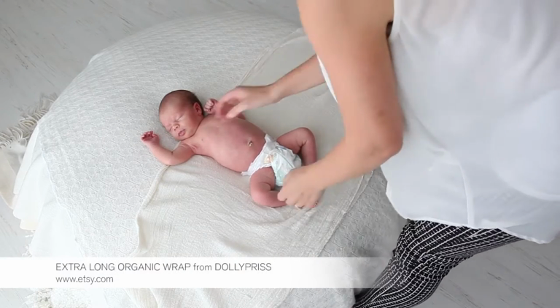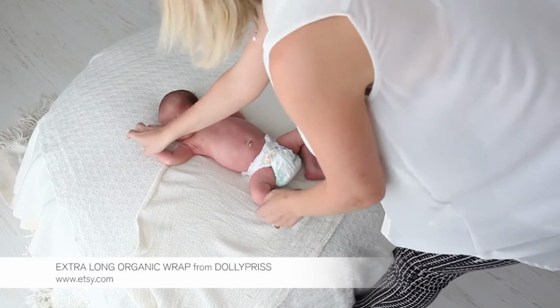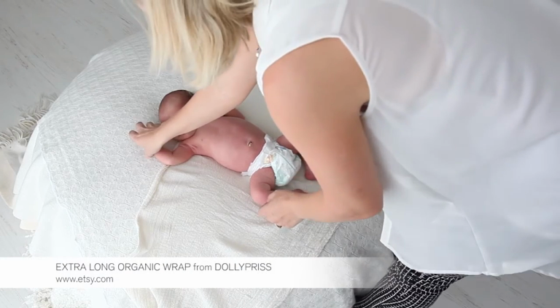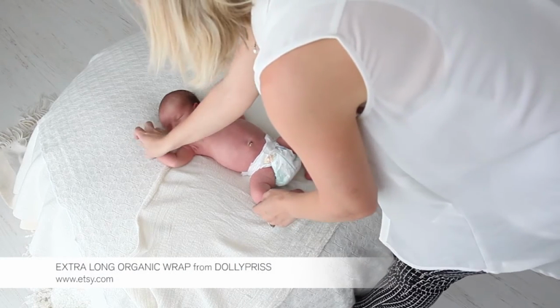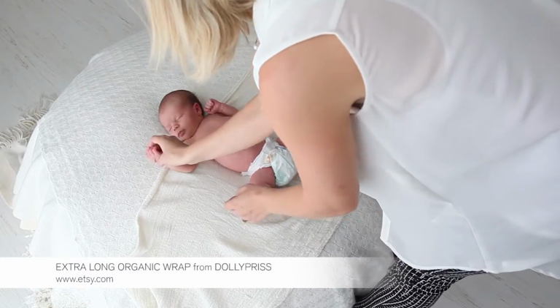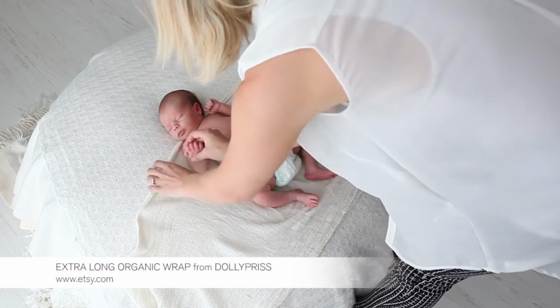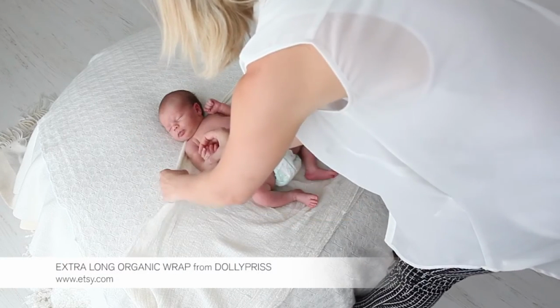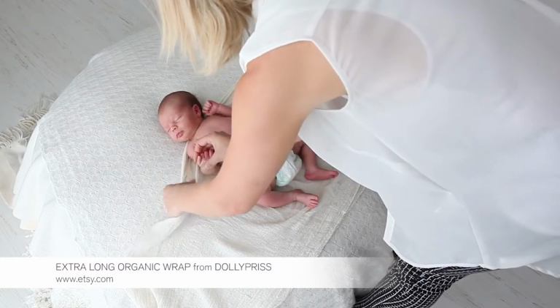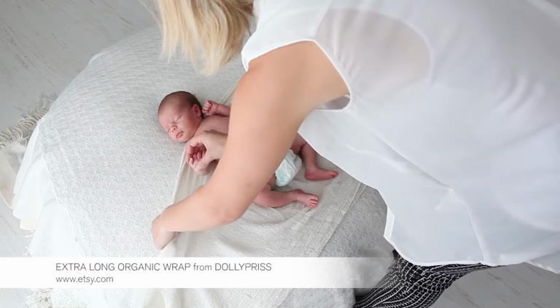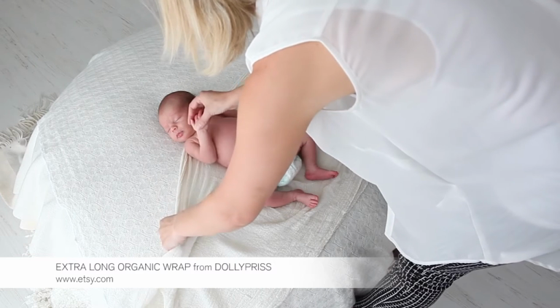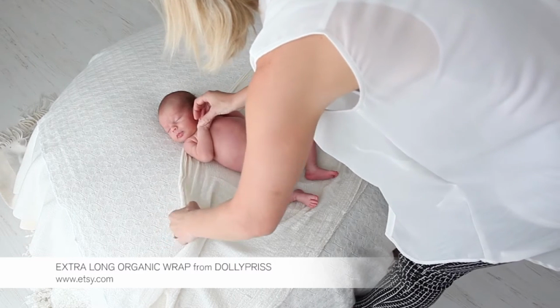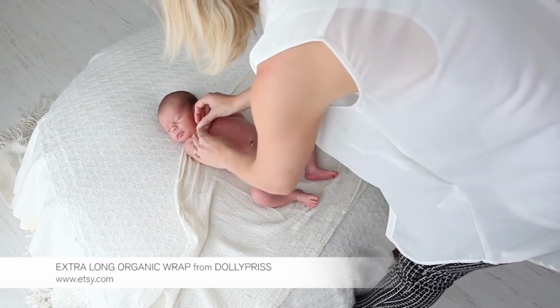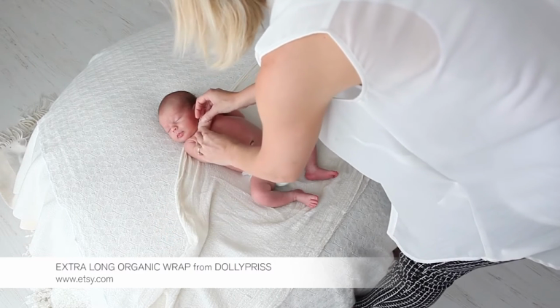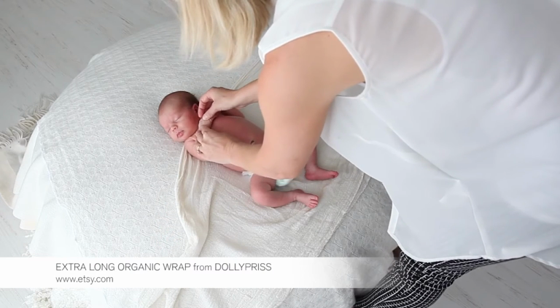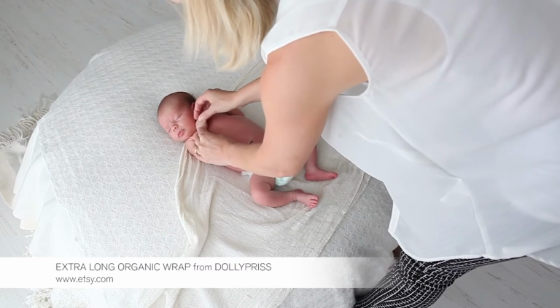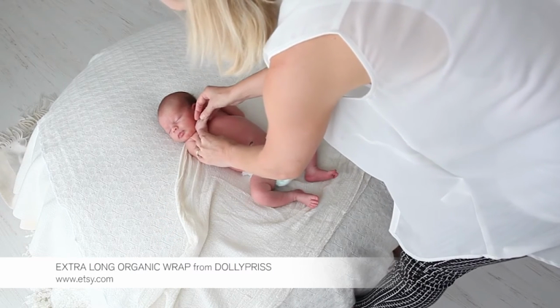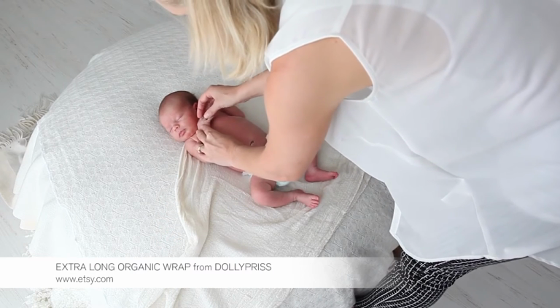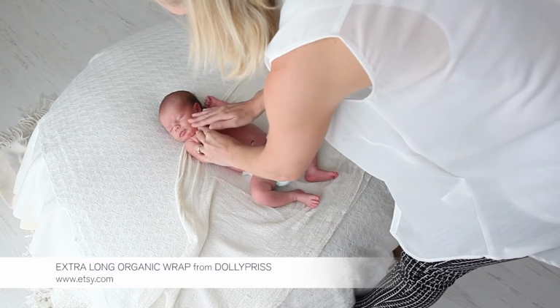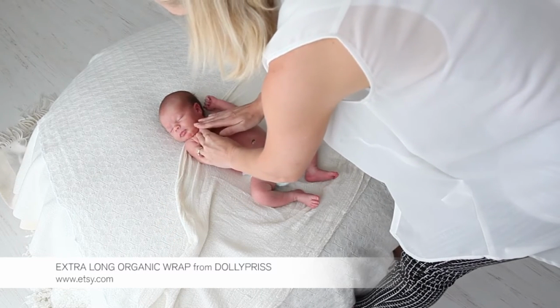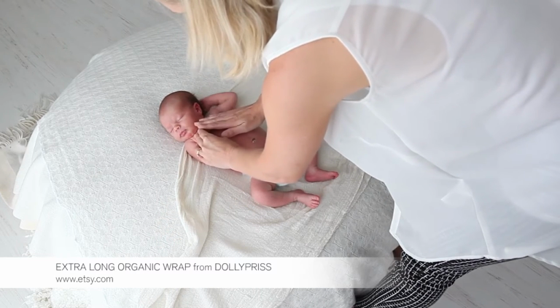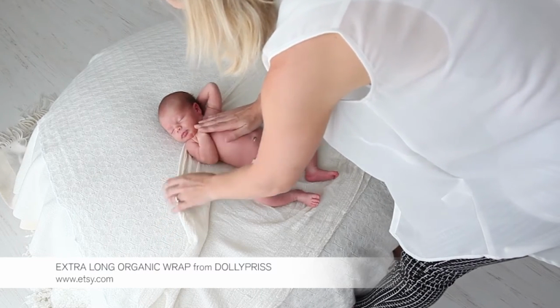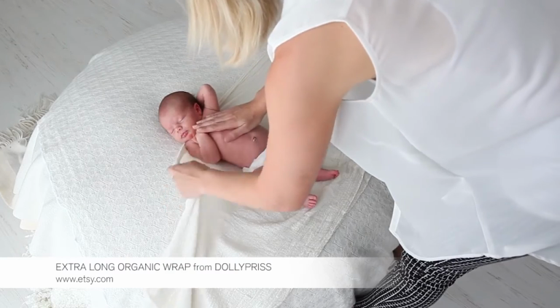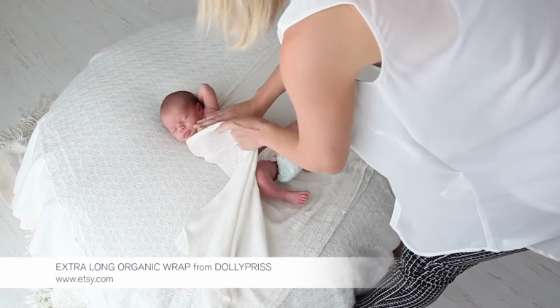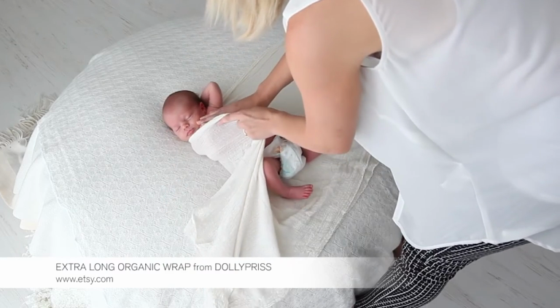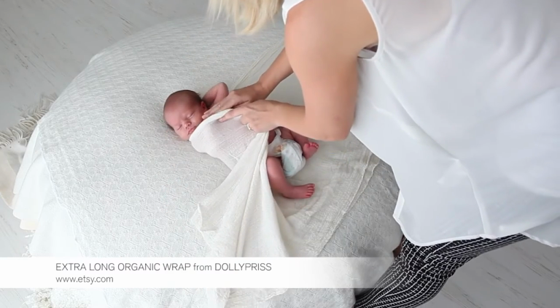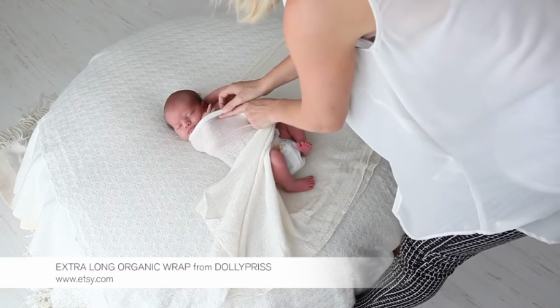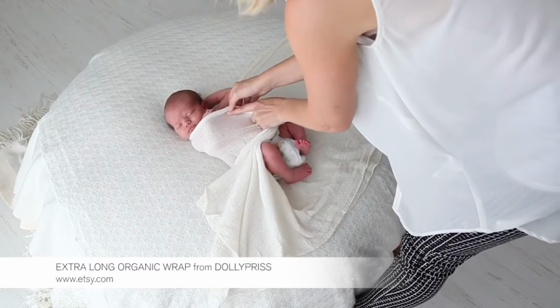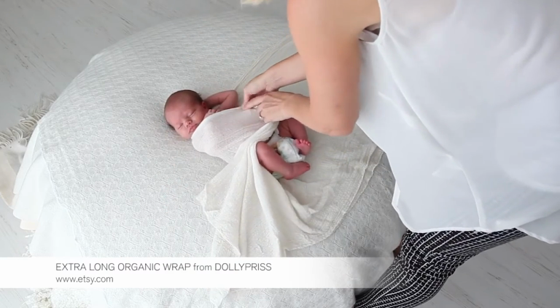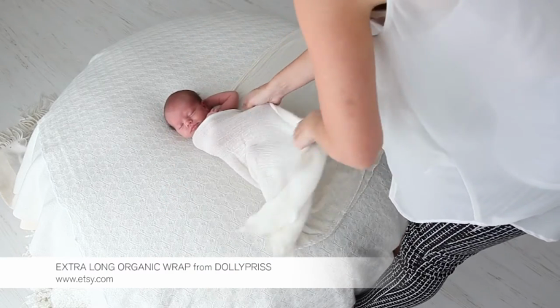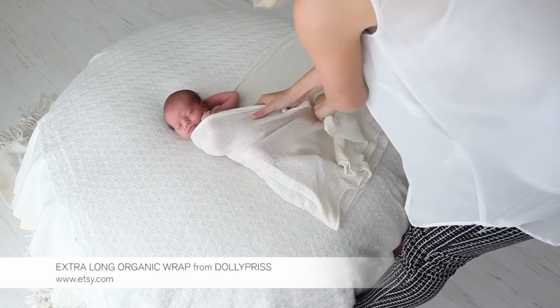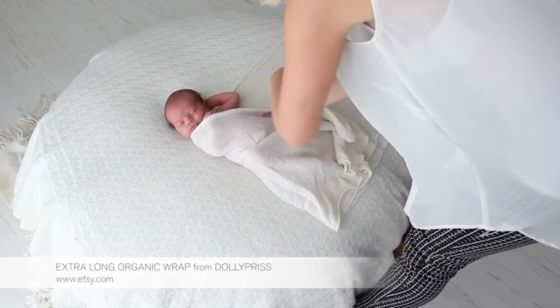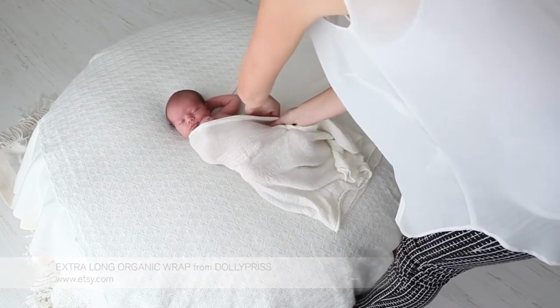I then take baby's hand and place it on the chest and hold it in place with my right hand, and then I take the piece of fabric and pull it quite tight in over baby's body and tuck it in under the bum.